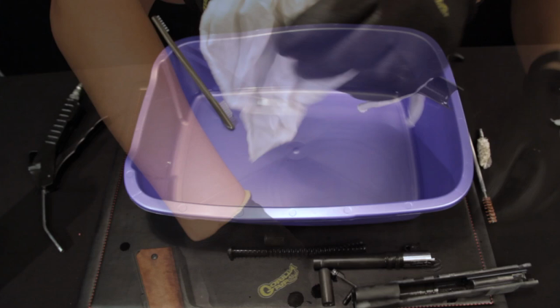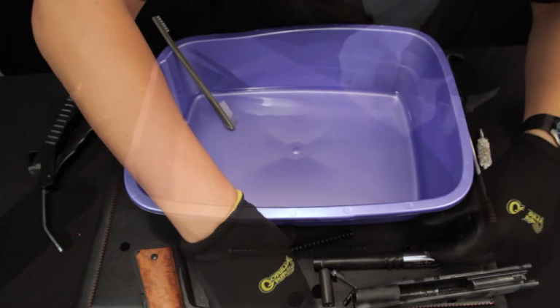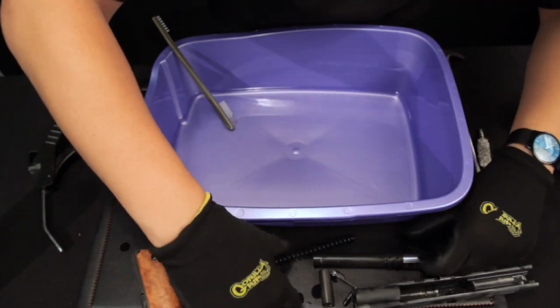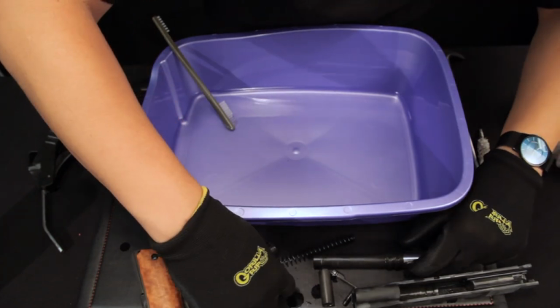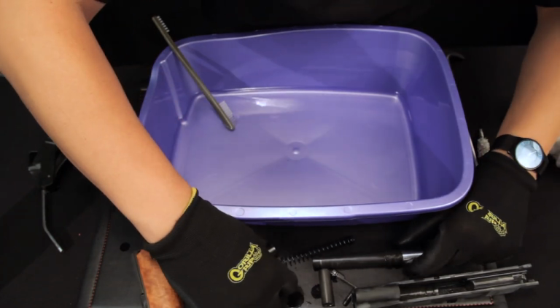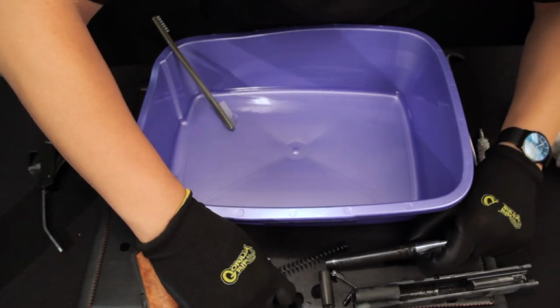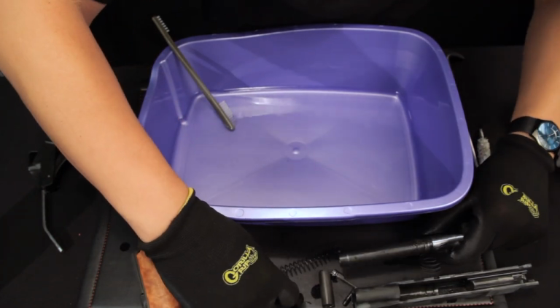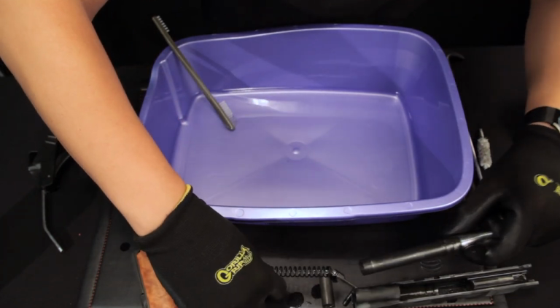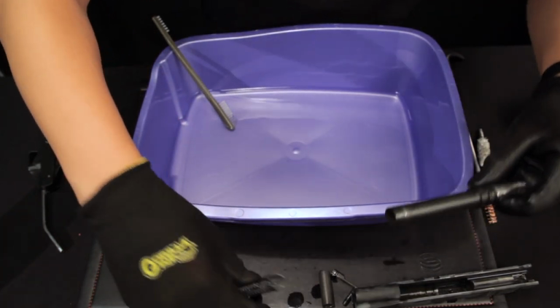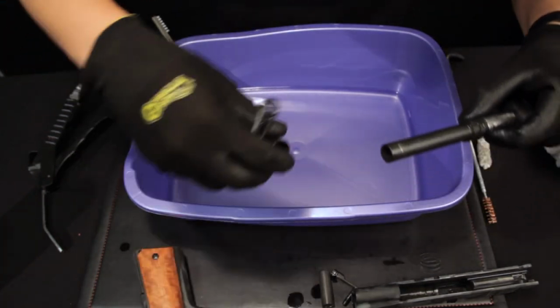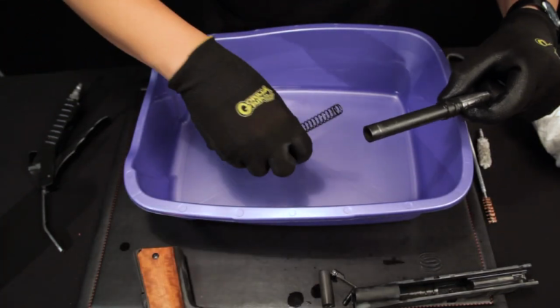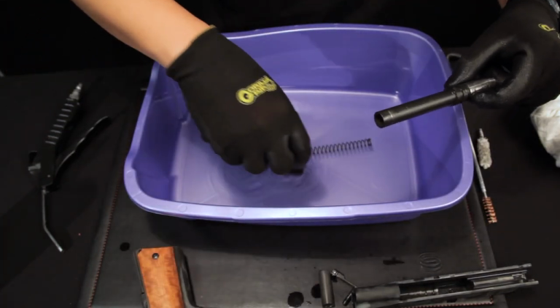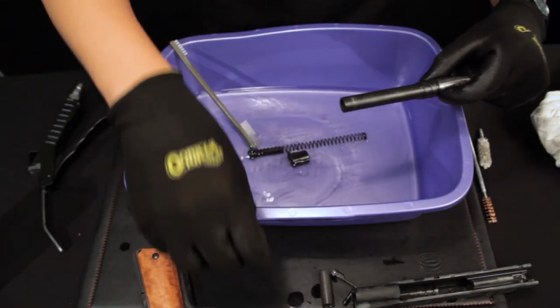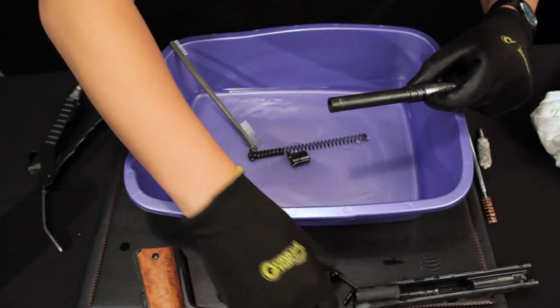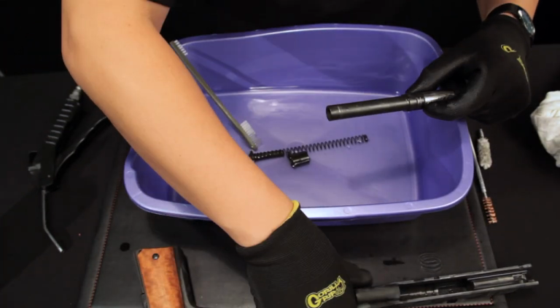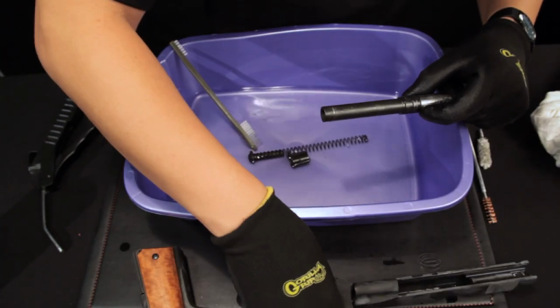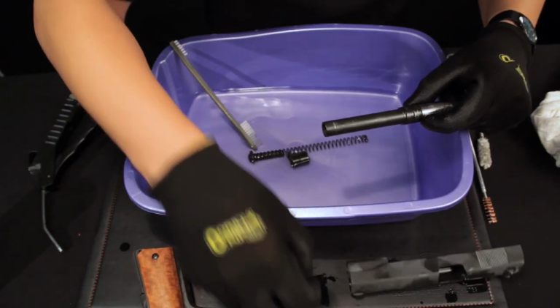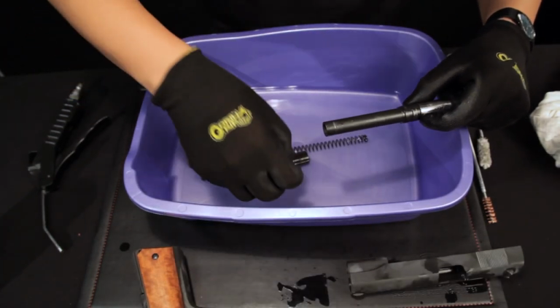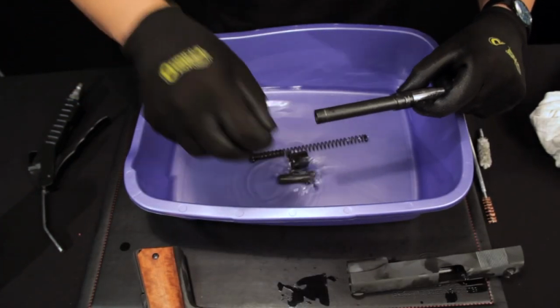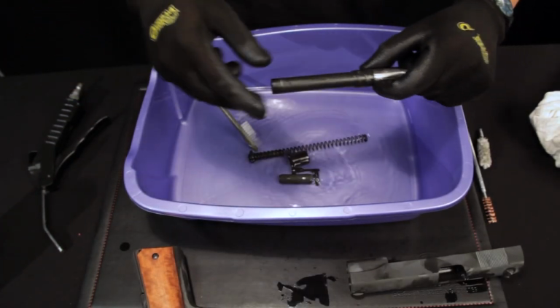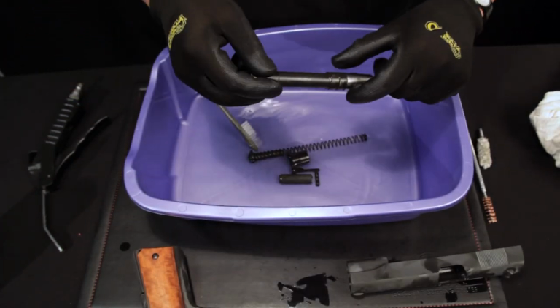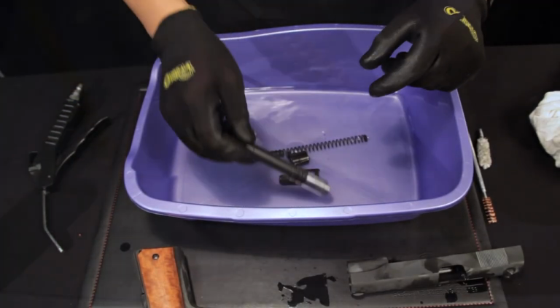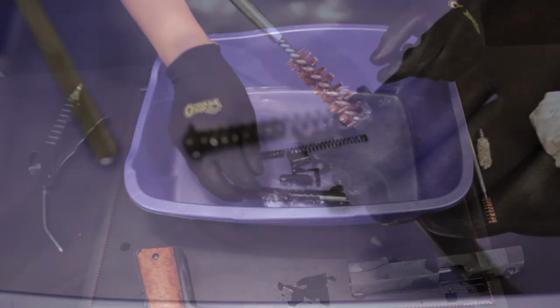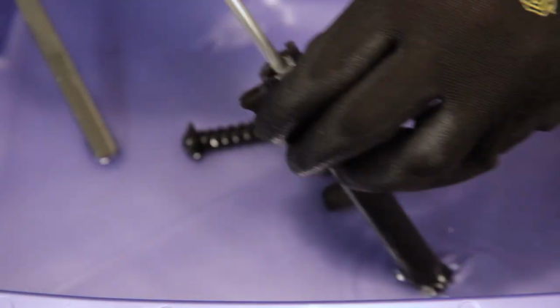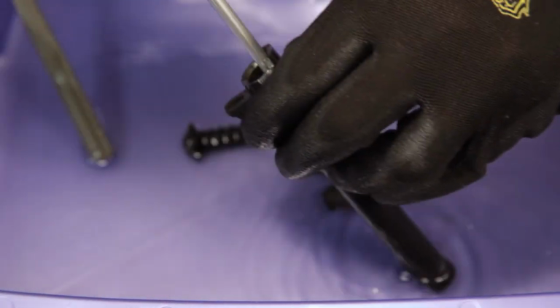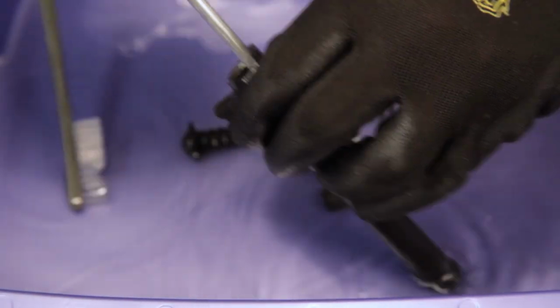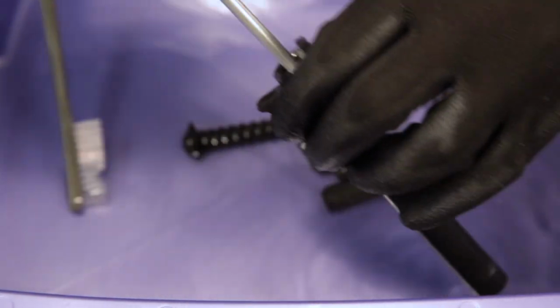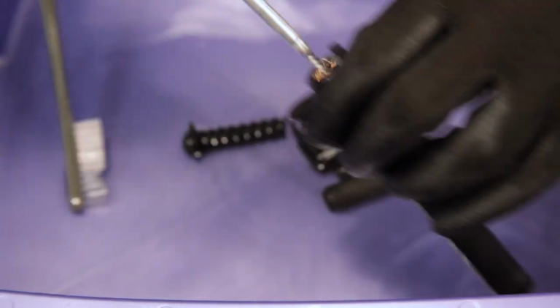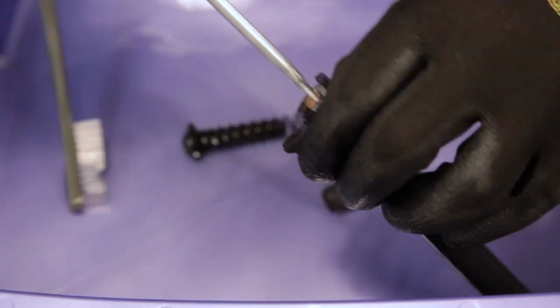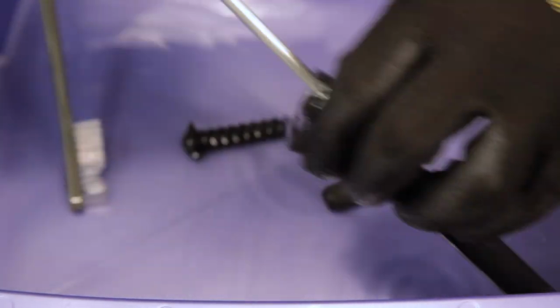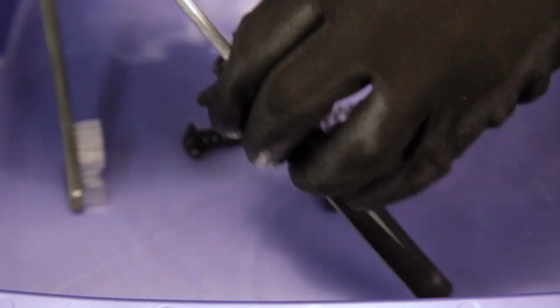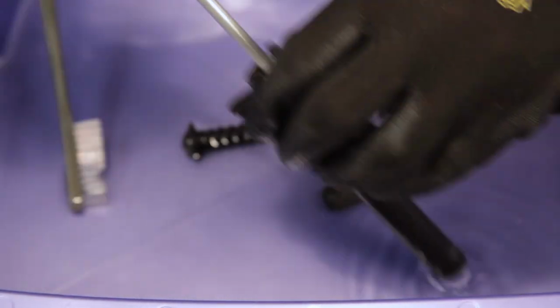Now take and scrub the rest of the small parts. Use the brass bore brush to clean out the bore.